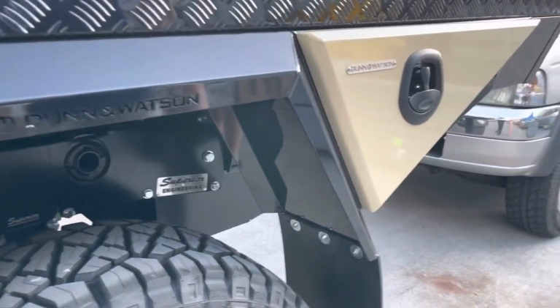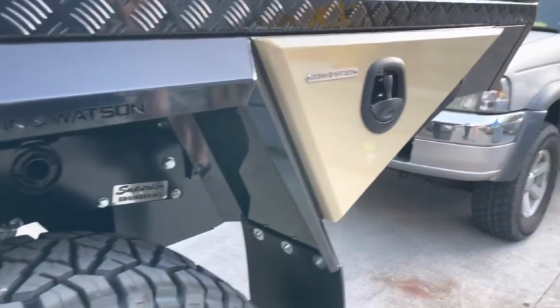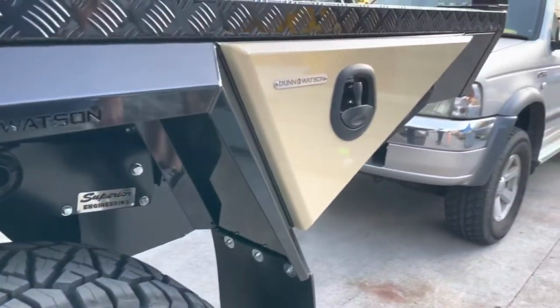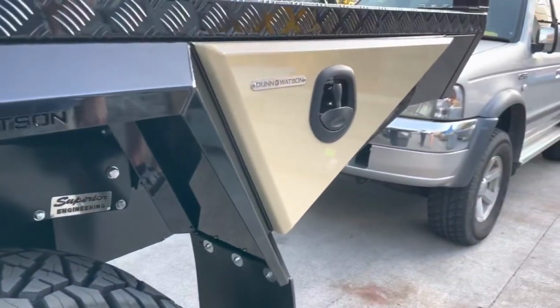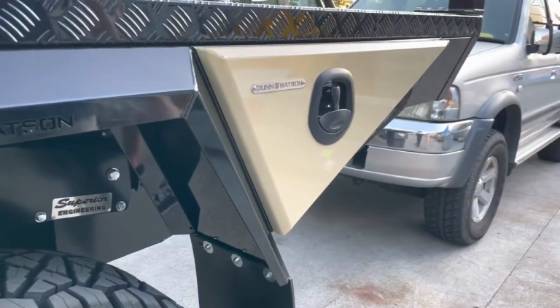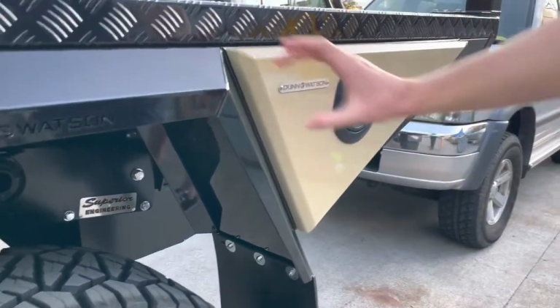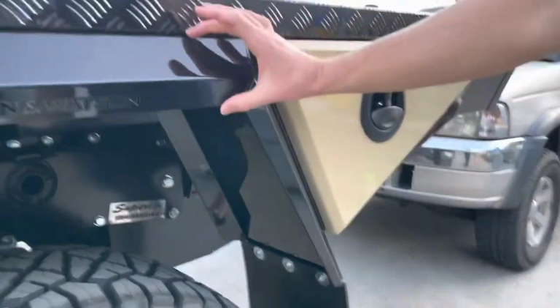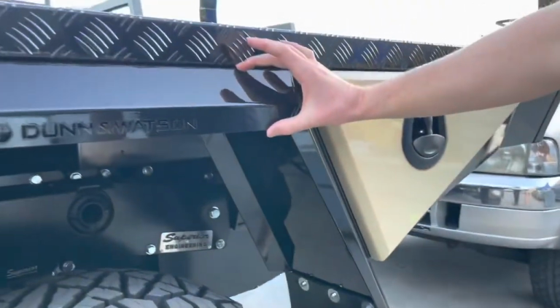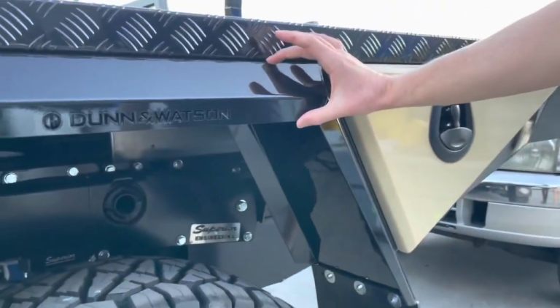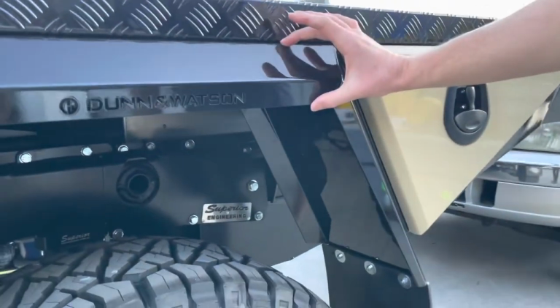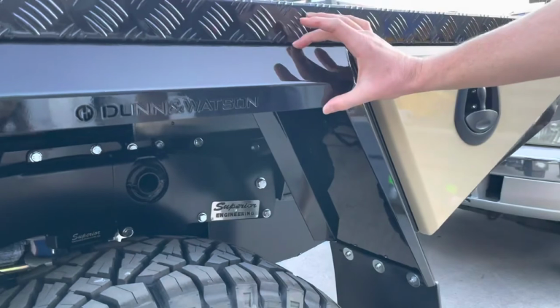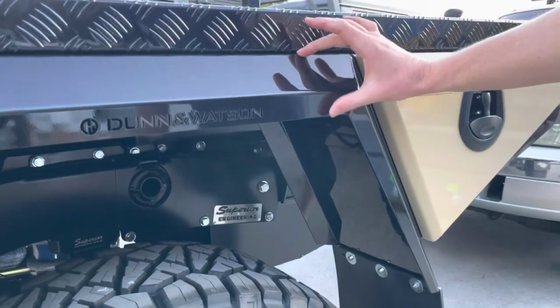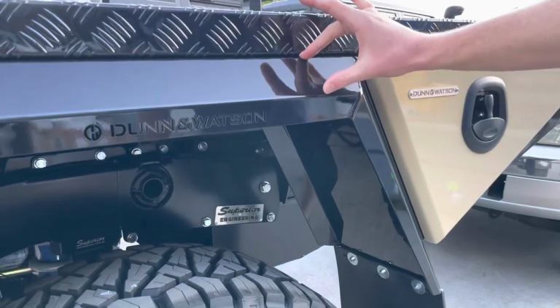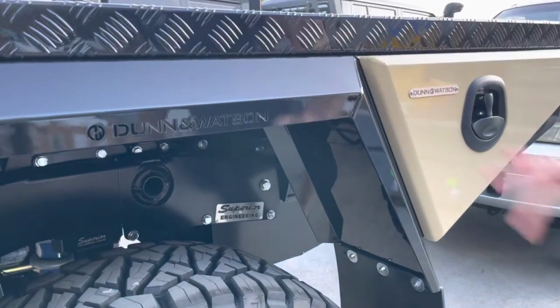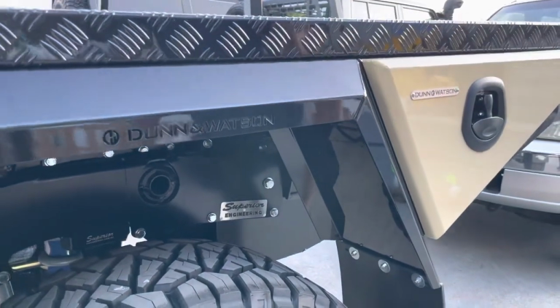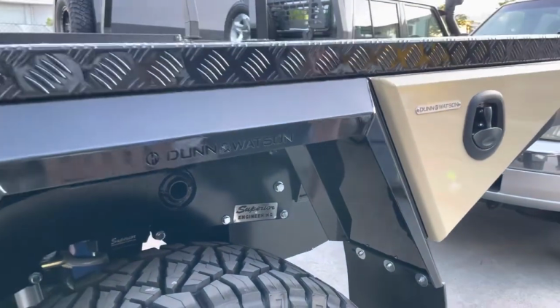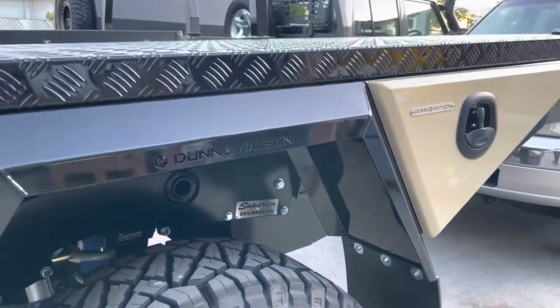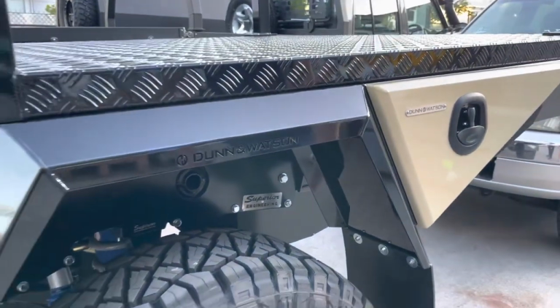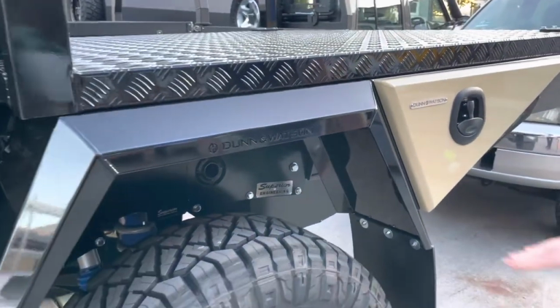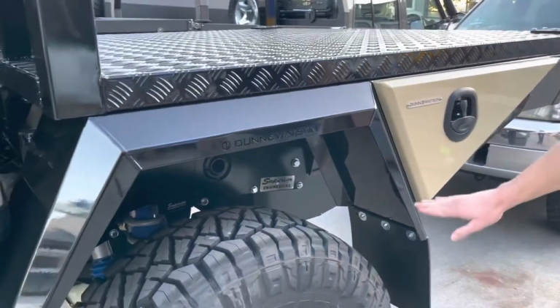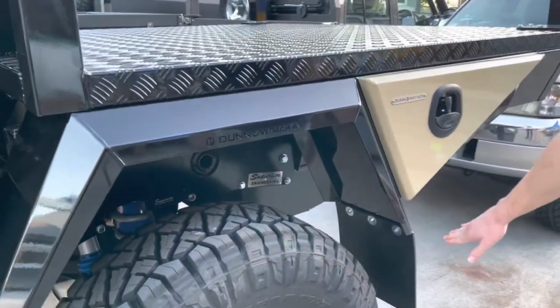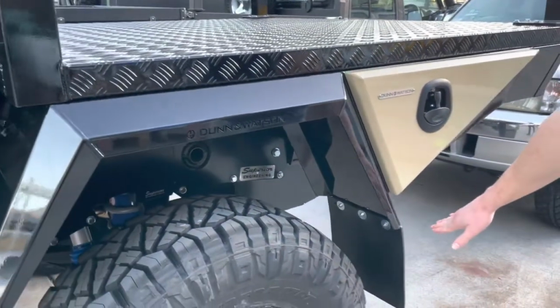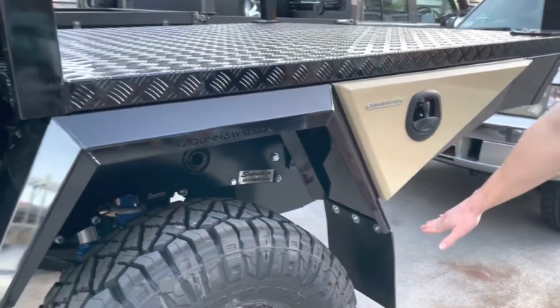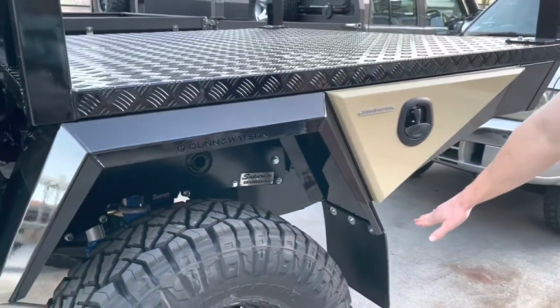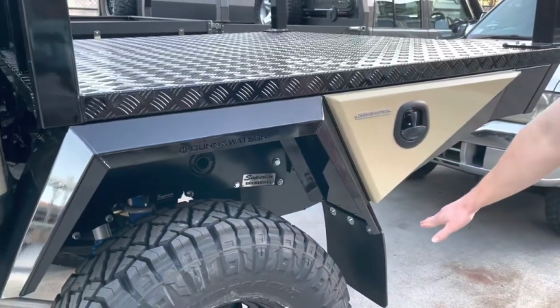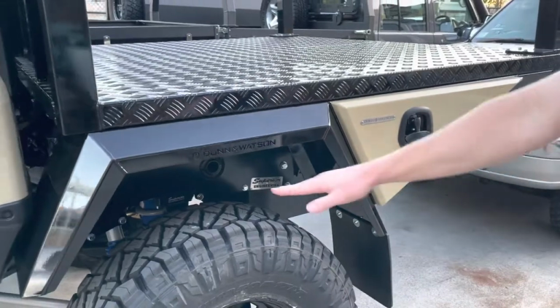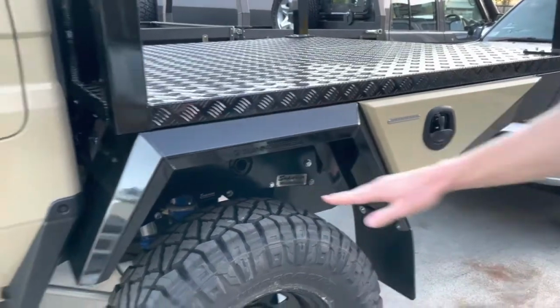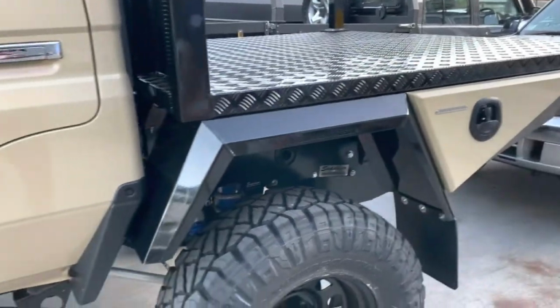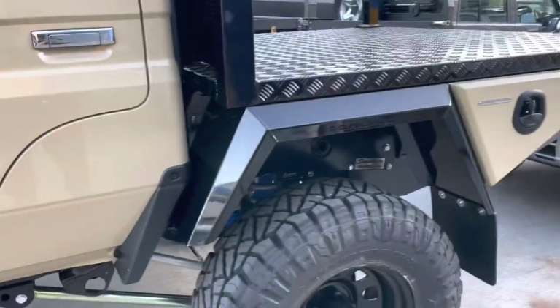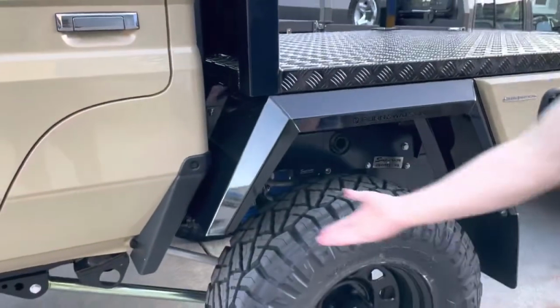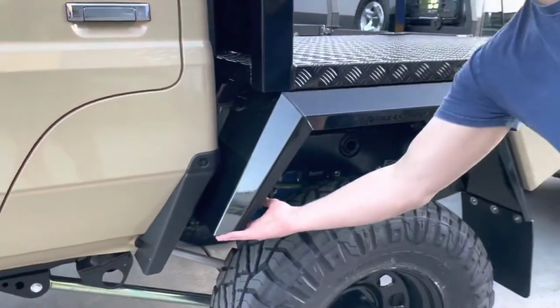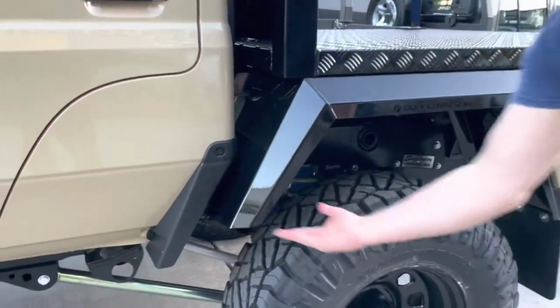Some of the differences are we've got a little bit more height here at the top, it kicks out a little bit more, we've got a bit more flare, a bit more reach down the backside of the guard. The front is very similar — it just comes to a little bit more of a taper now.